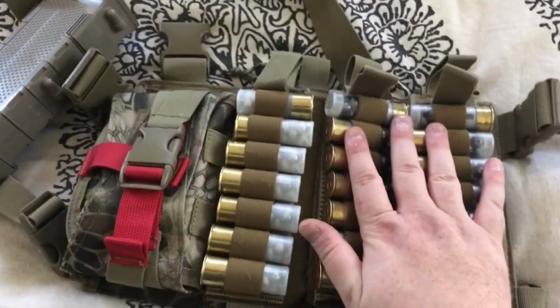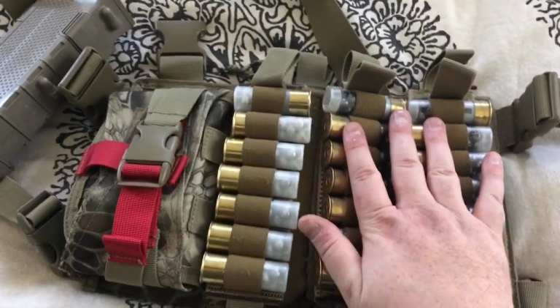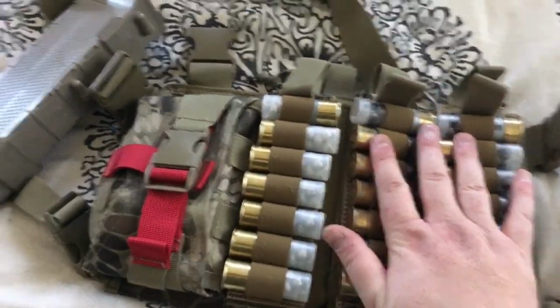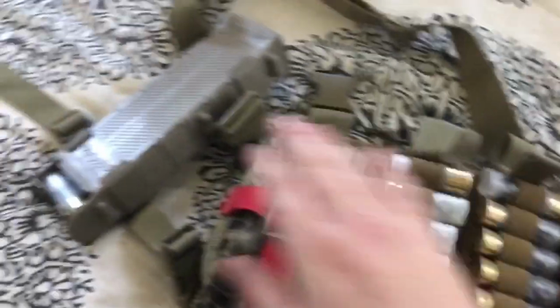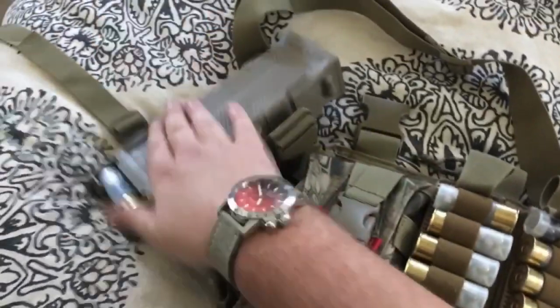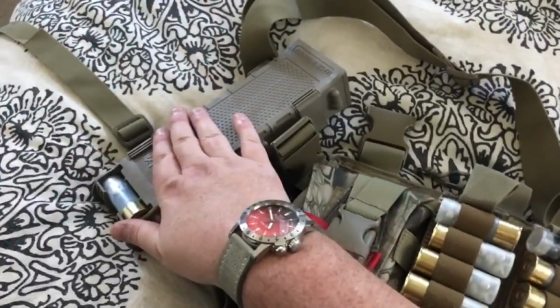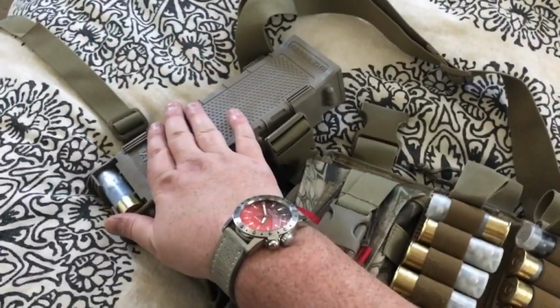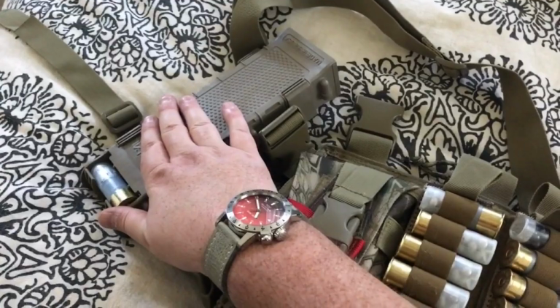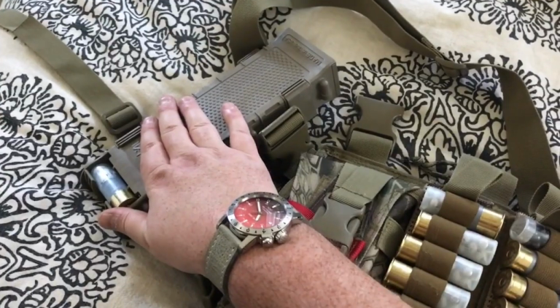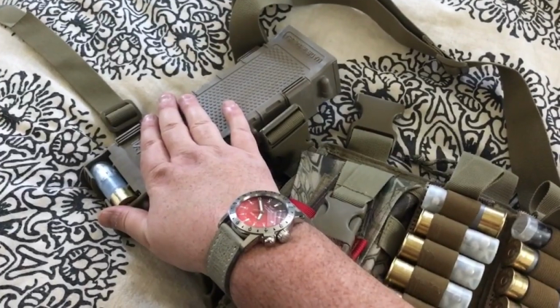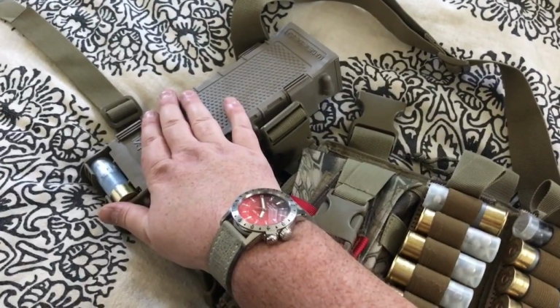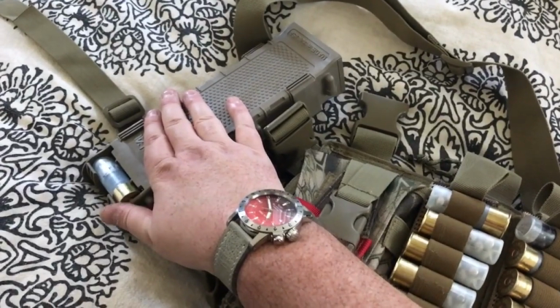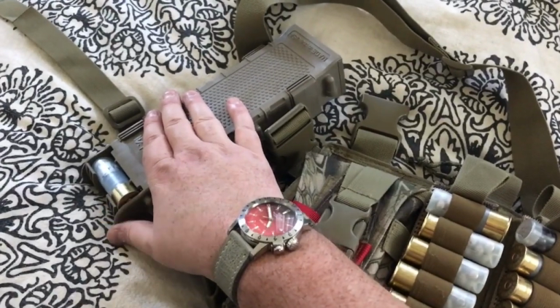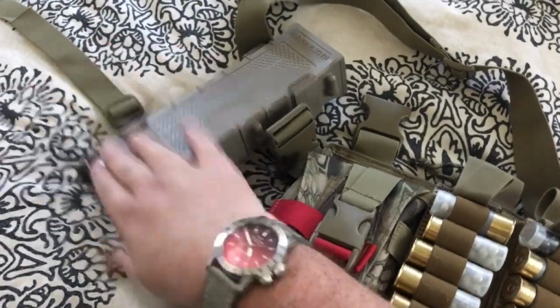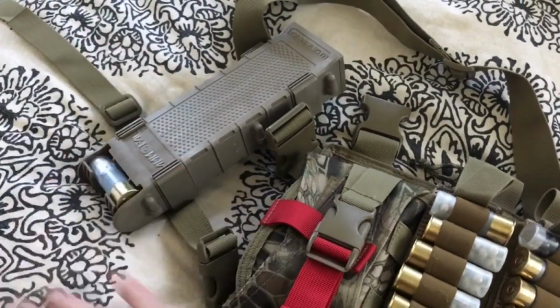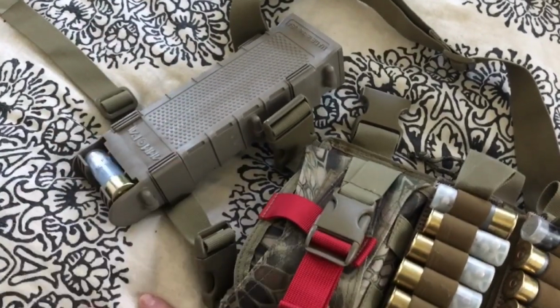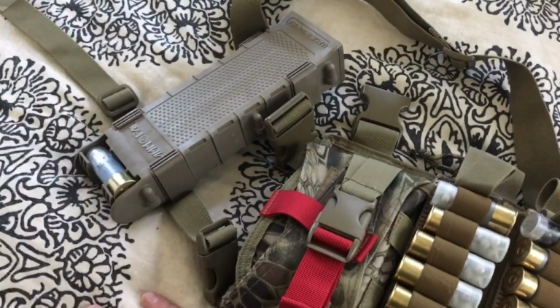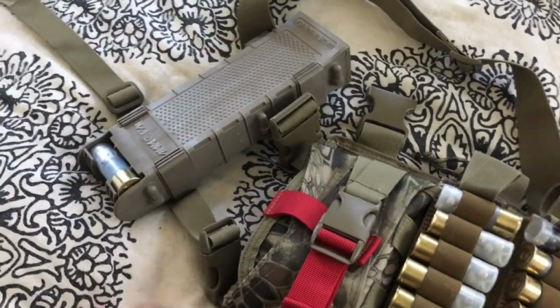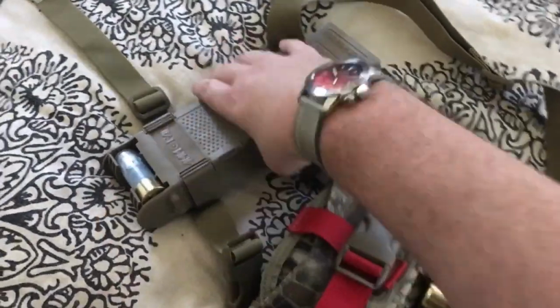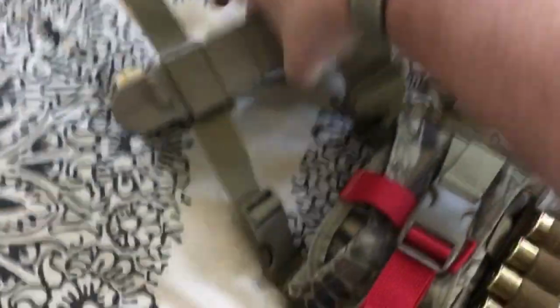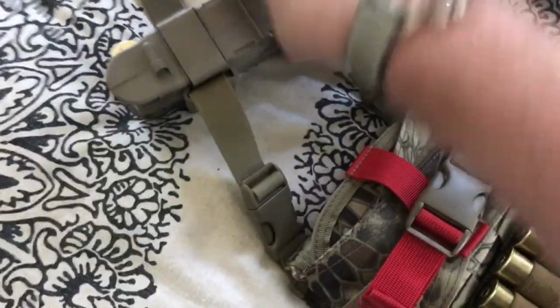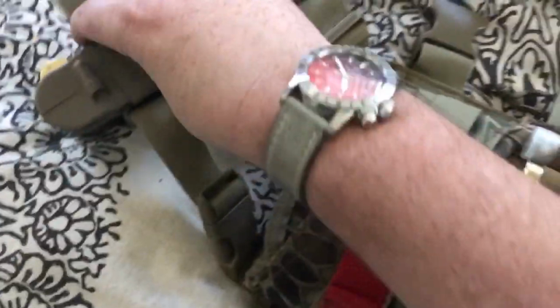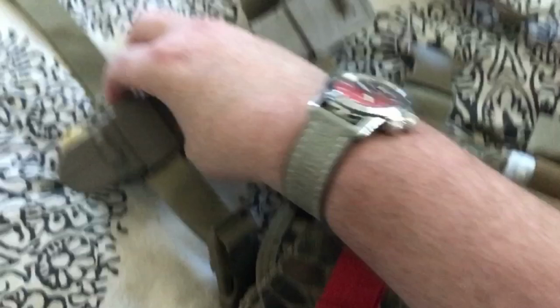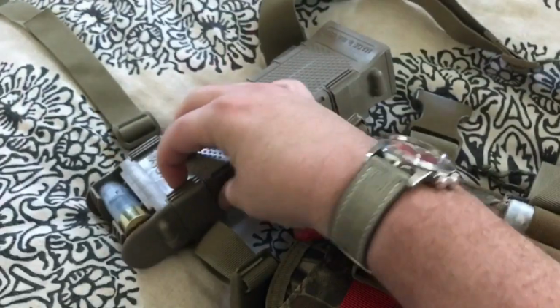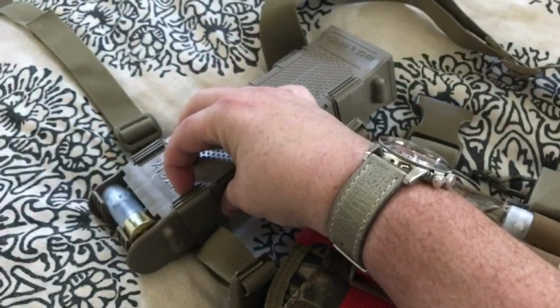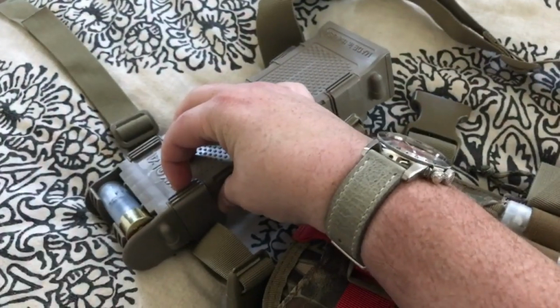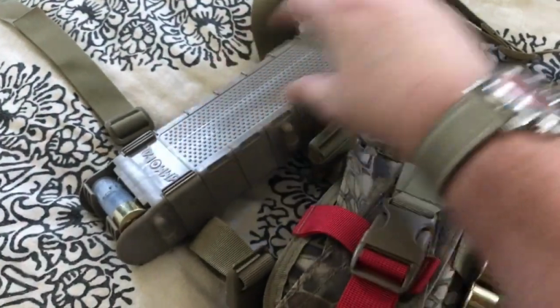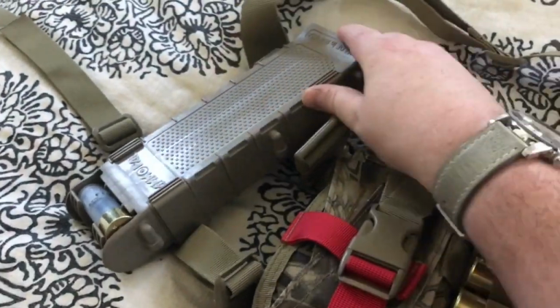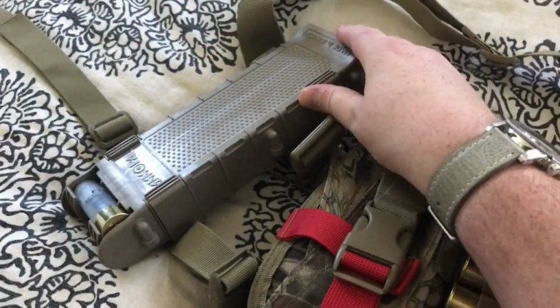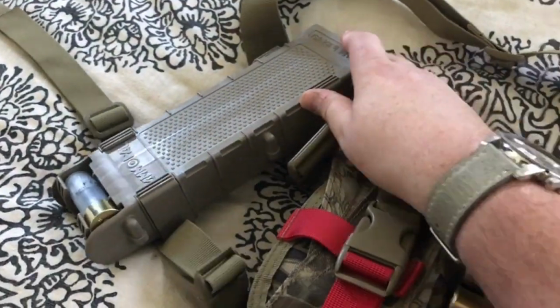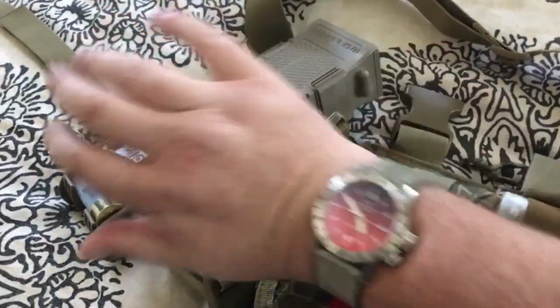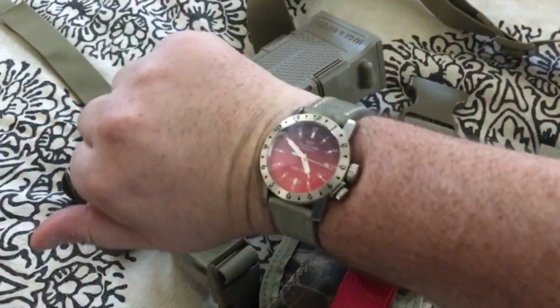And then I add this ammo pal, which is like 20 bucks, which holds 10. It's got these nice clips that pop in and out so you can adjust them.